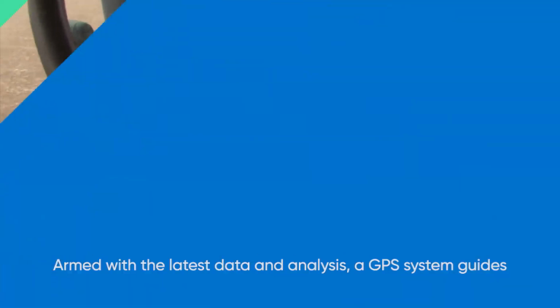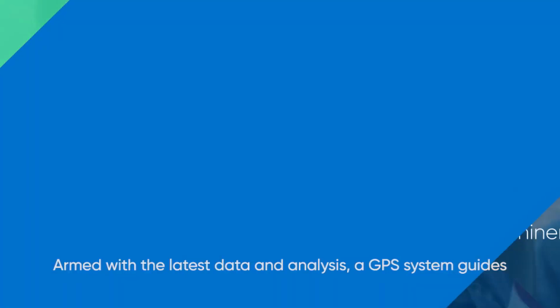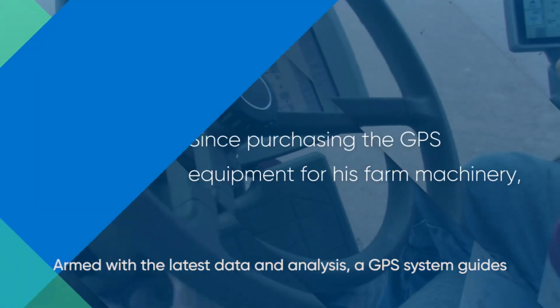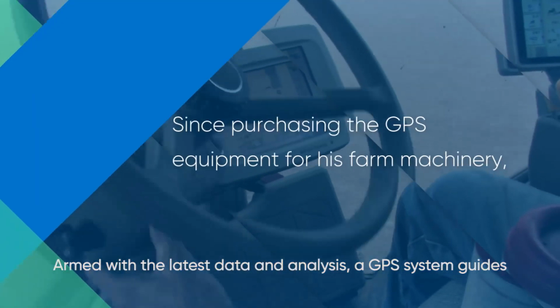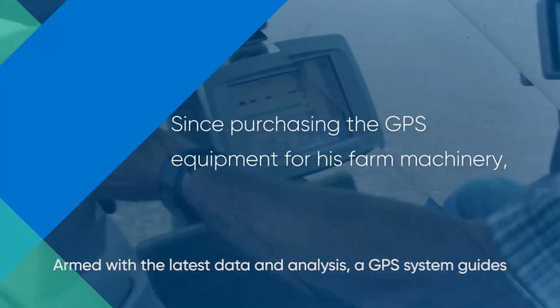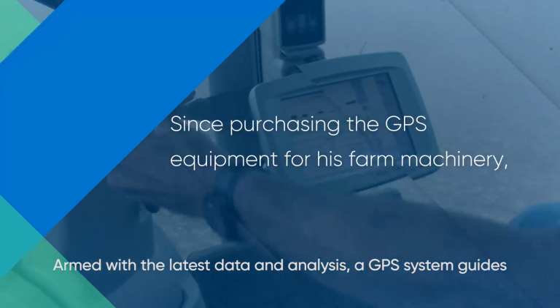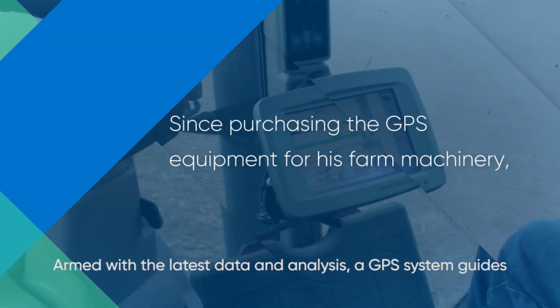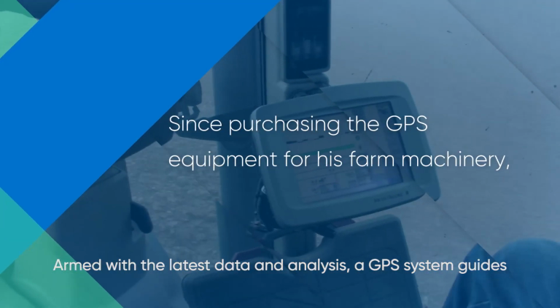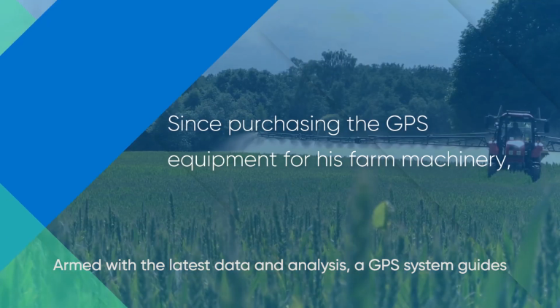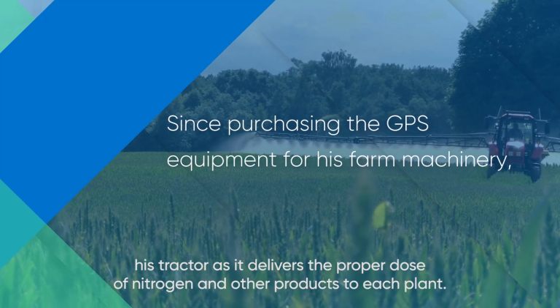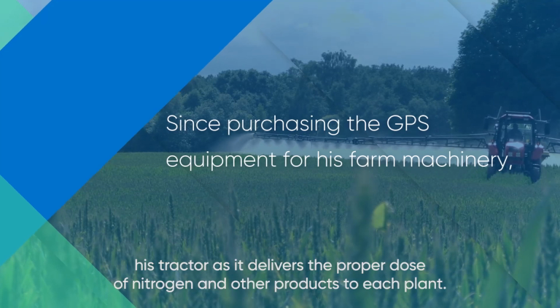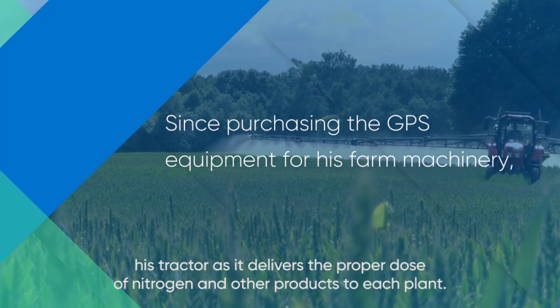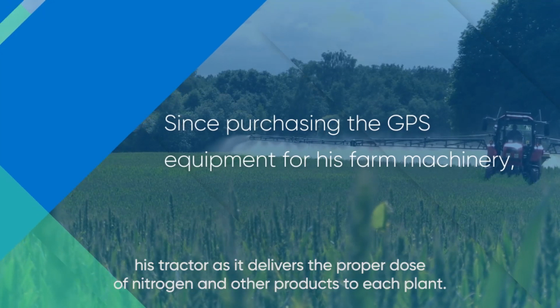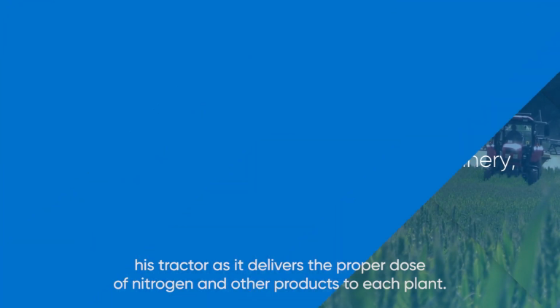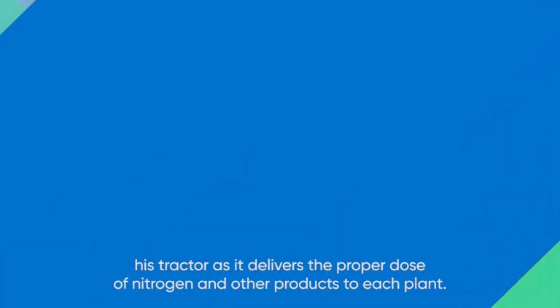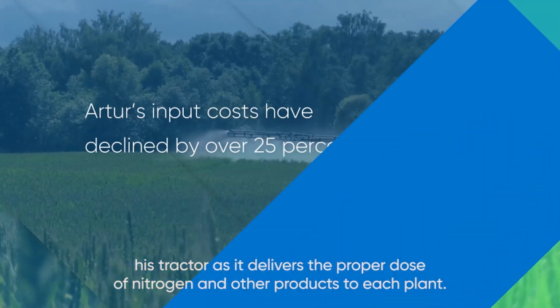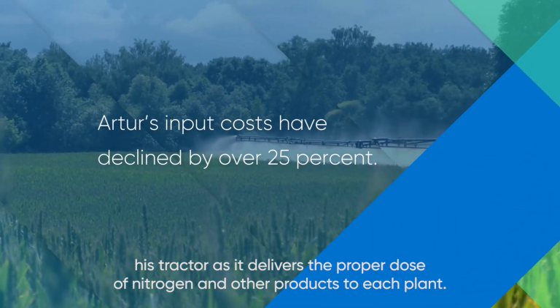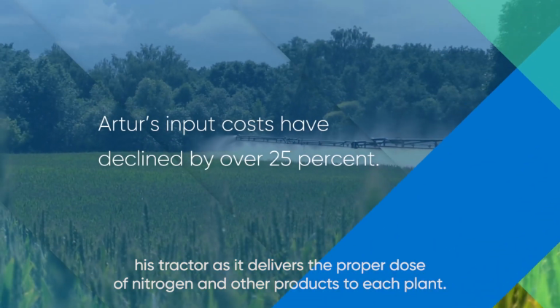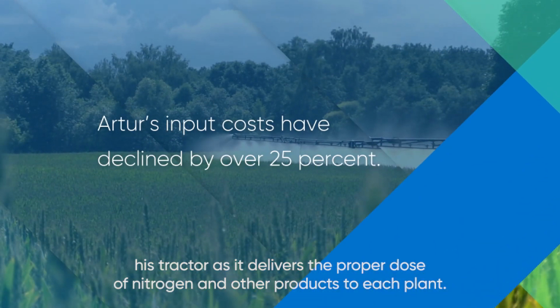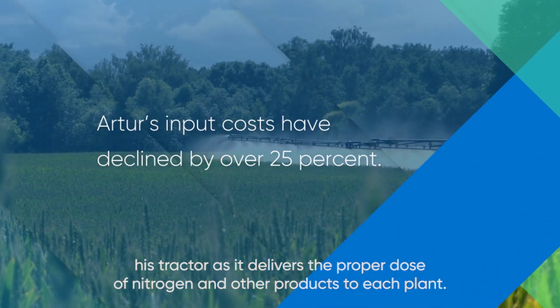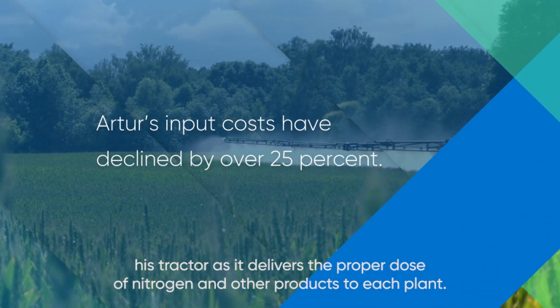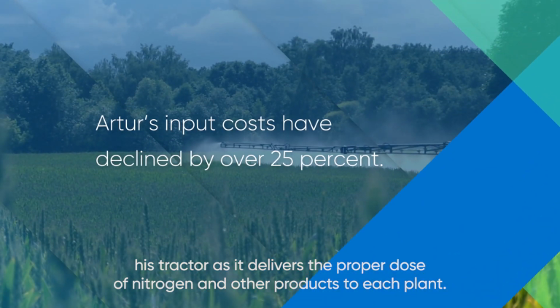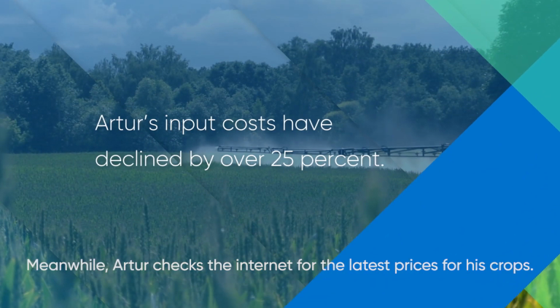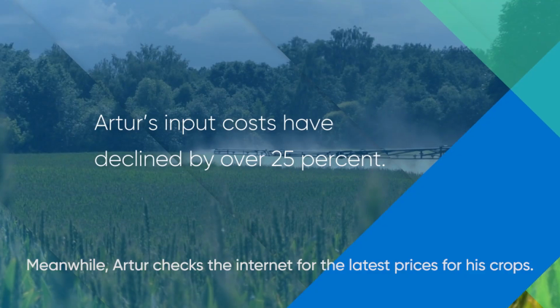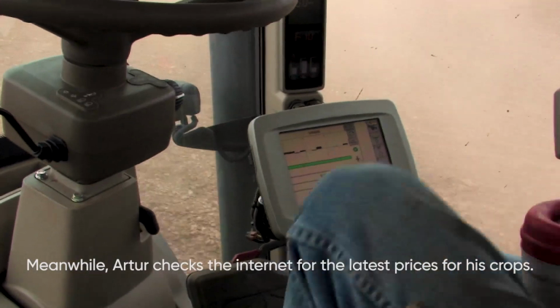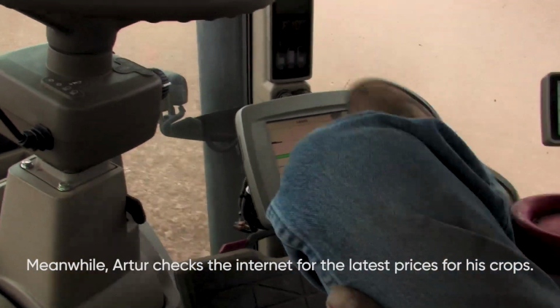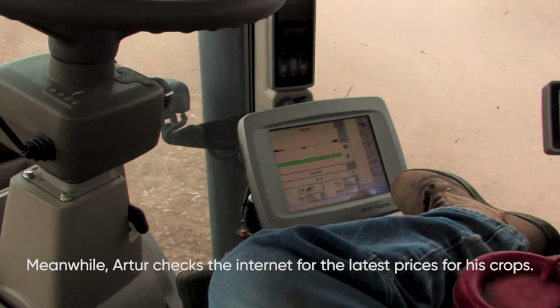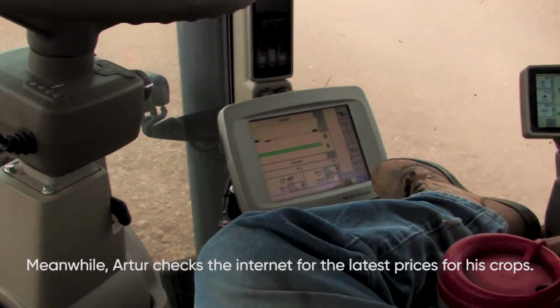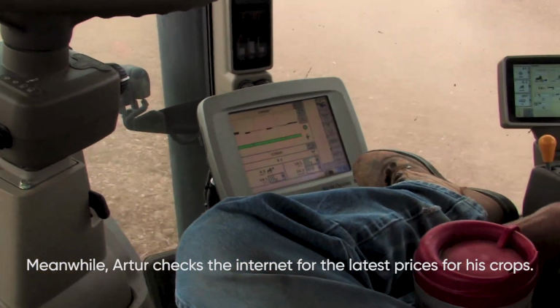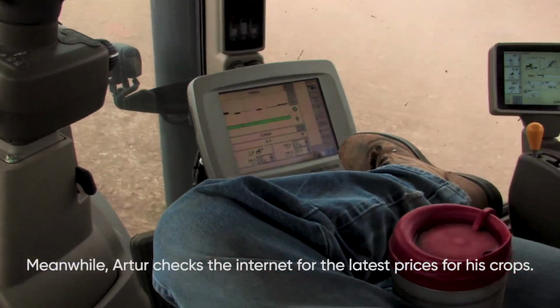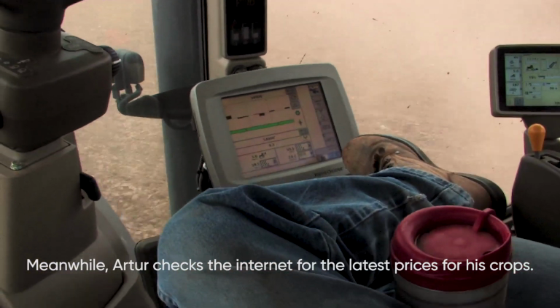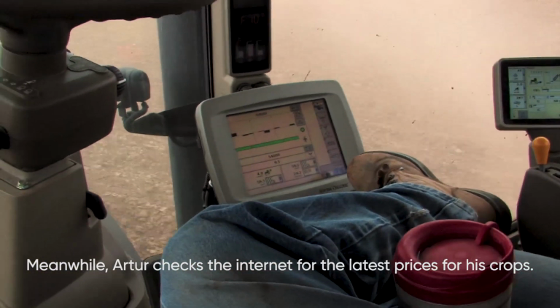Armed with the latest data and analysis, a GPS system guides his tractor as it delivers the proper dose of nitrogen and other products to each plant. Meanwhile, Artur checks the internet for the latest prices for his crops.